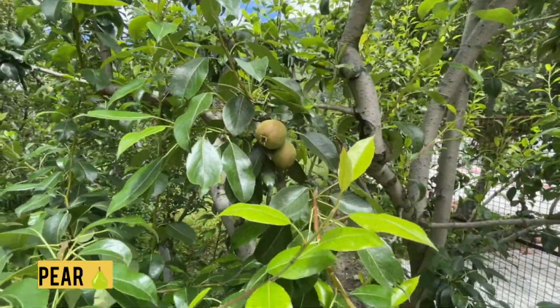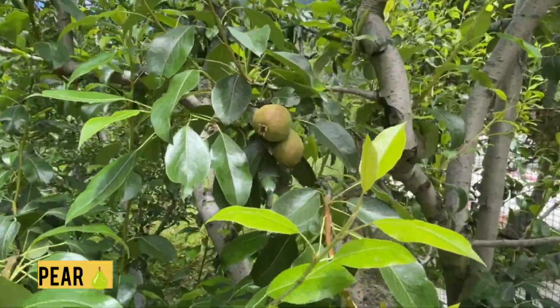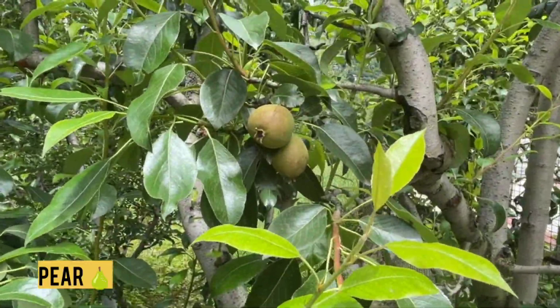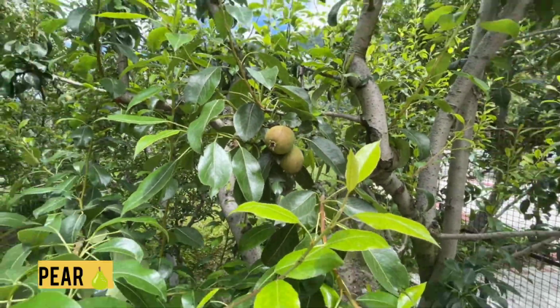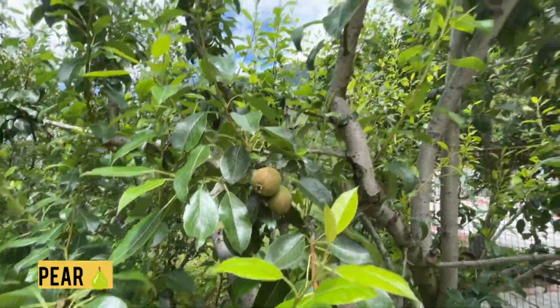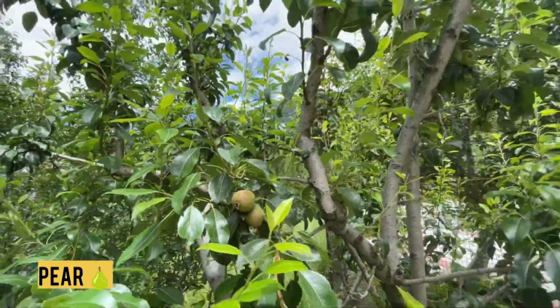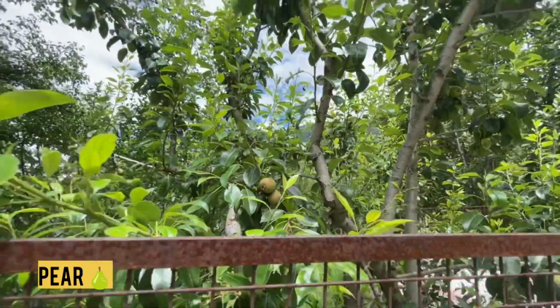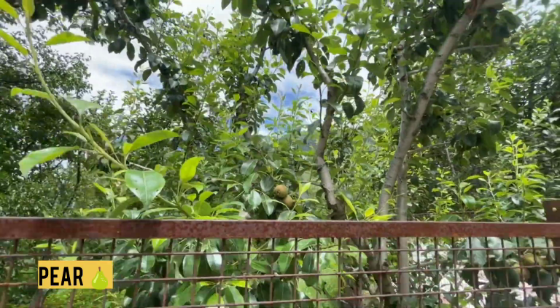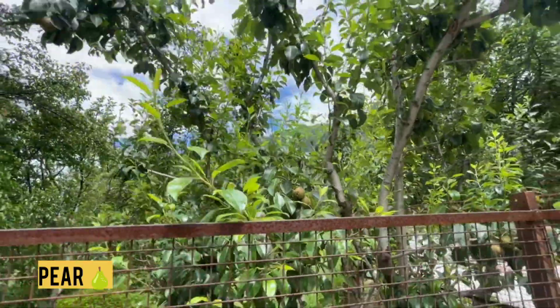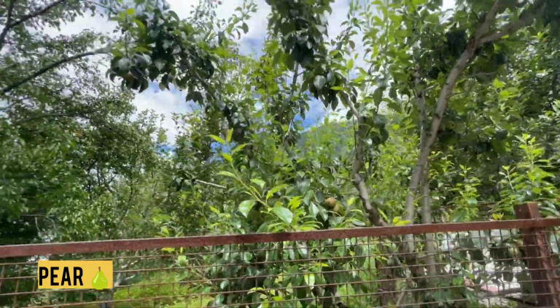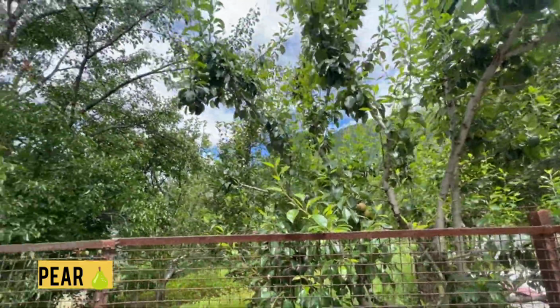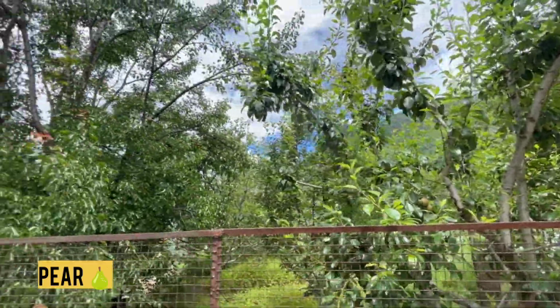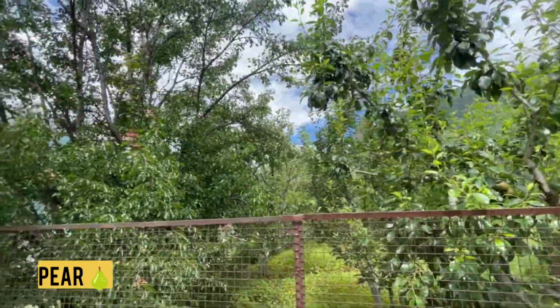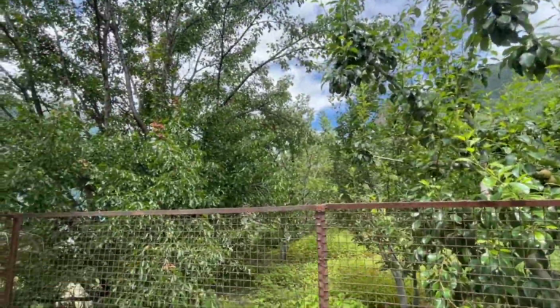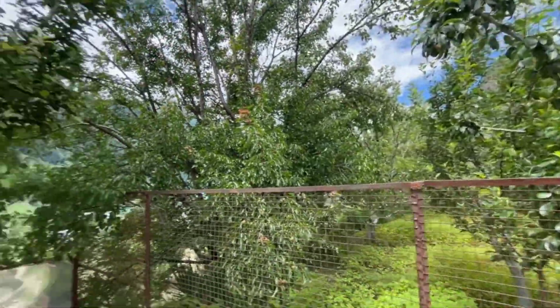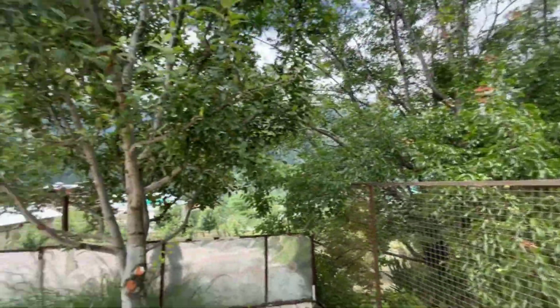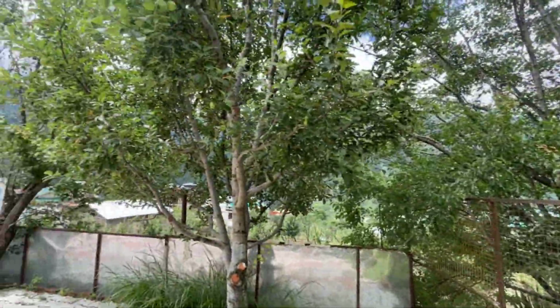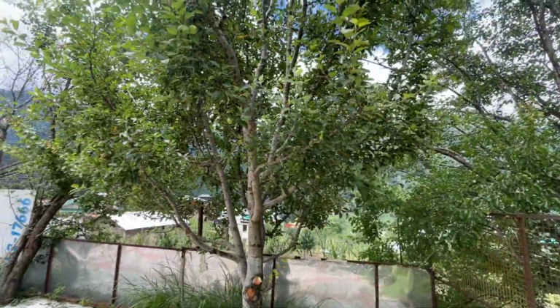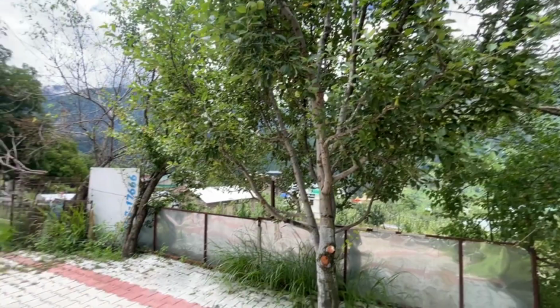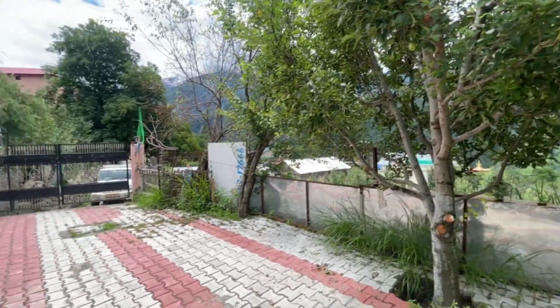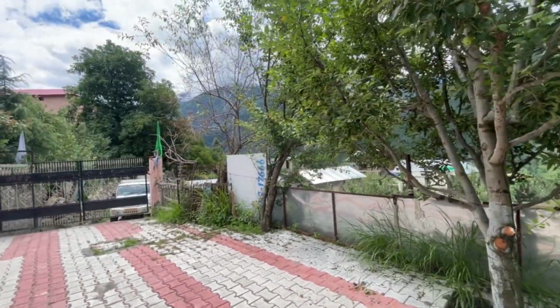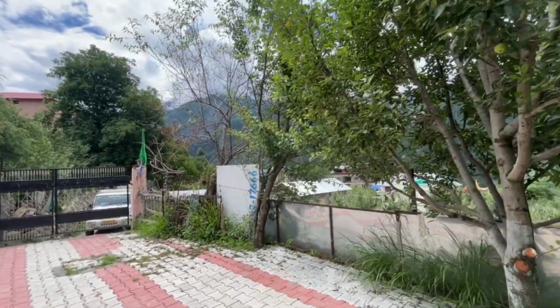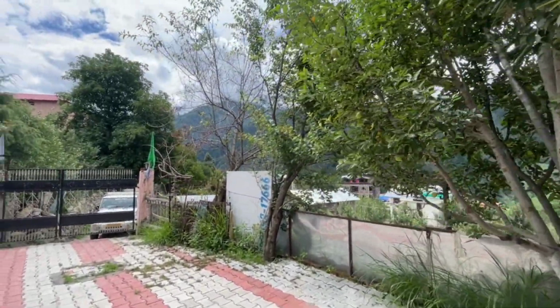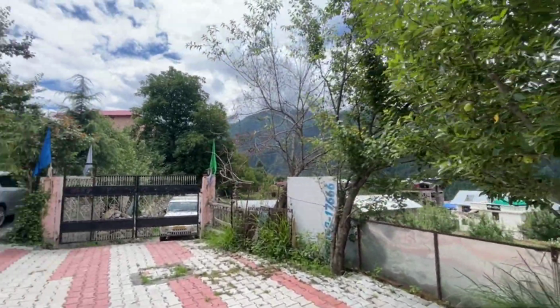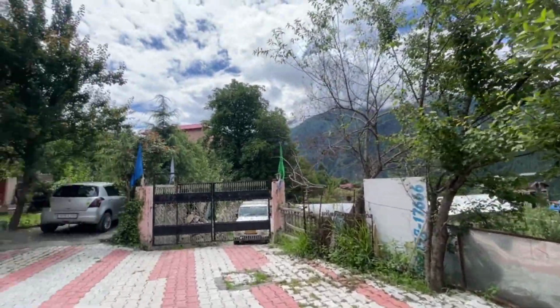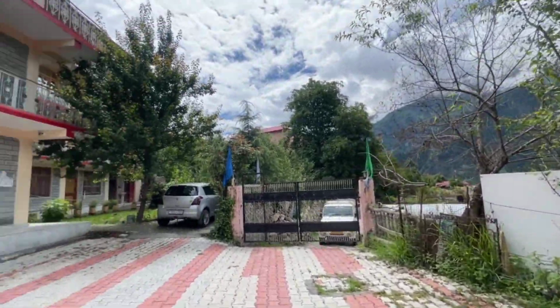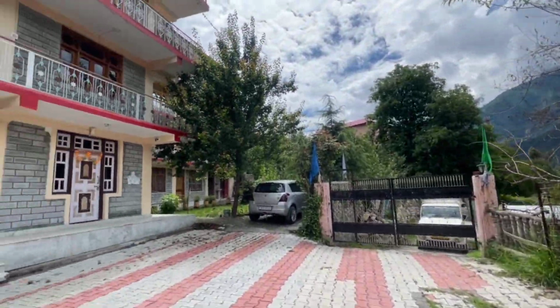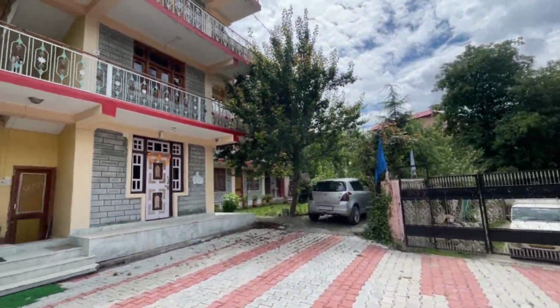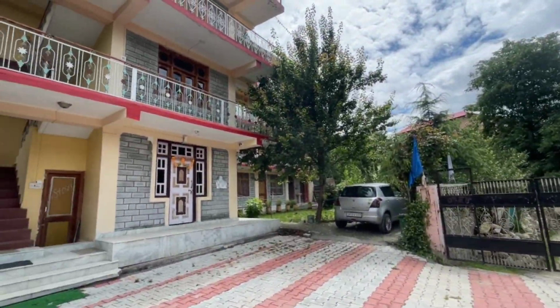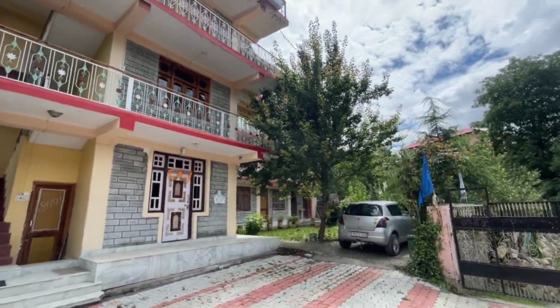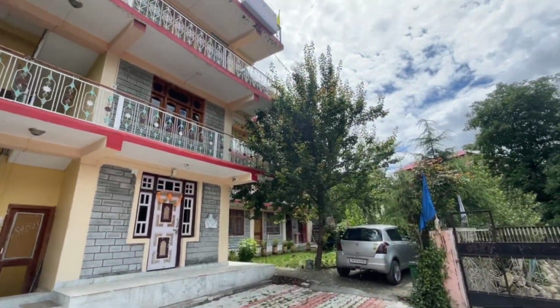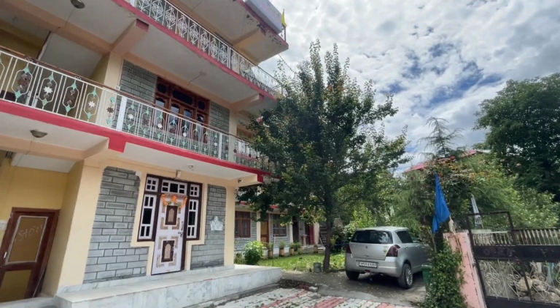The apple is not ripe yet, it is still small. There are only a few trees here — one or two, not more. The apple will be the most. This is the apple. This is the chulli. This is the chulli tree.